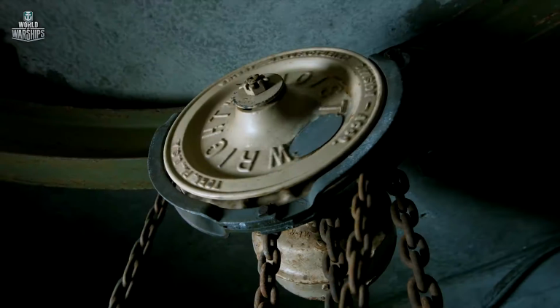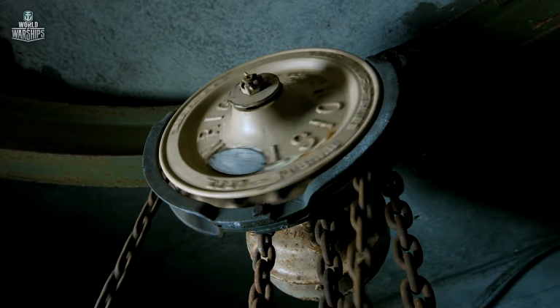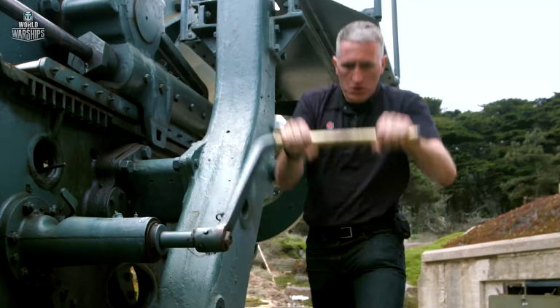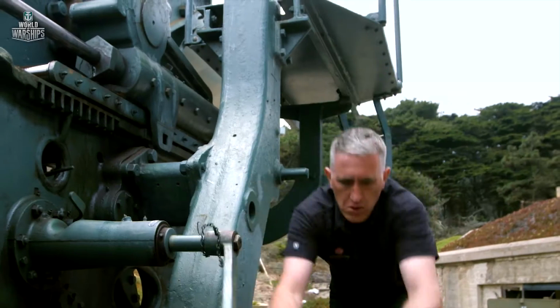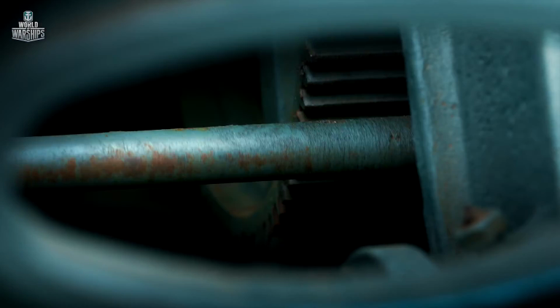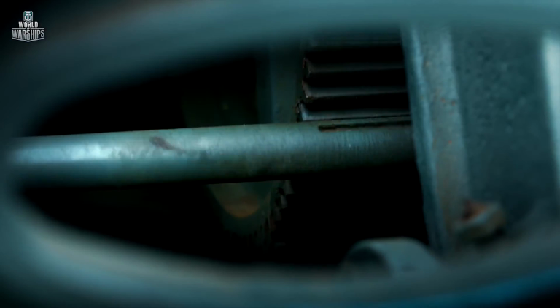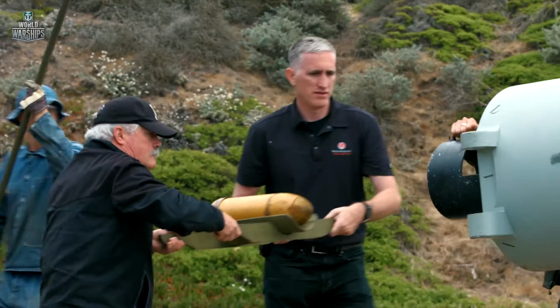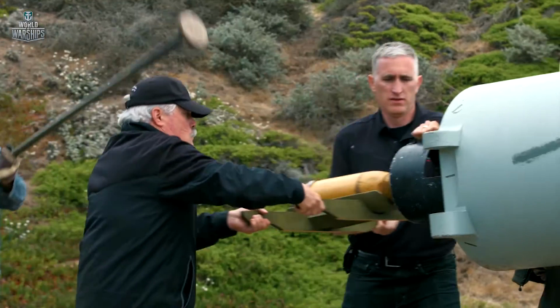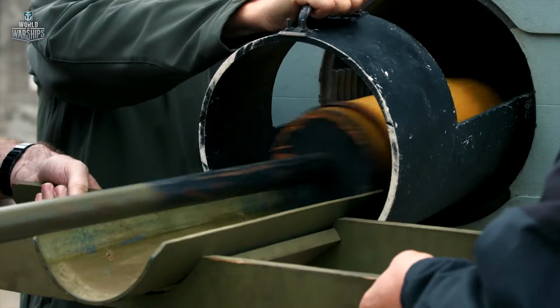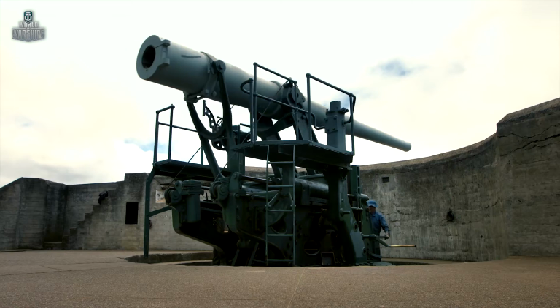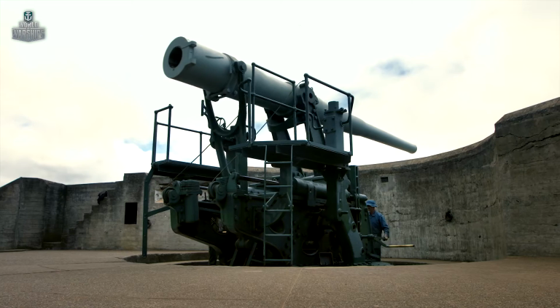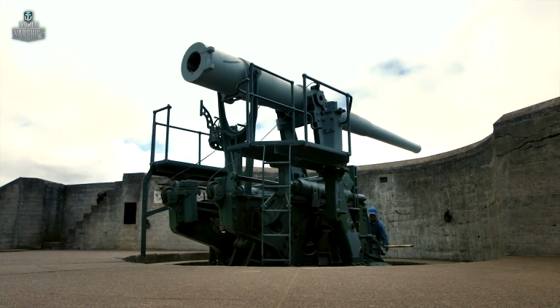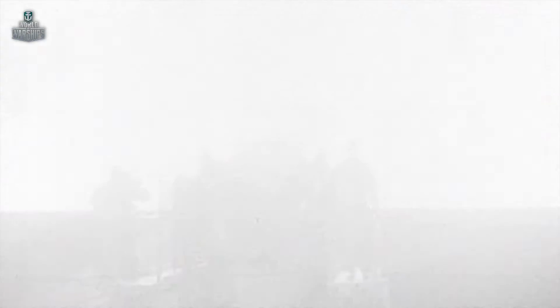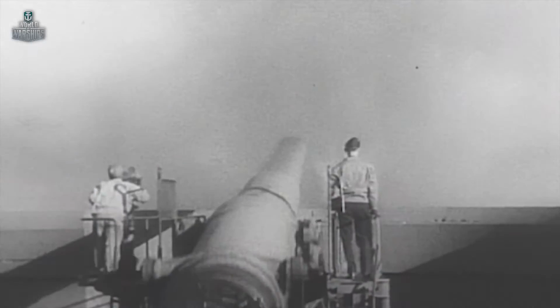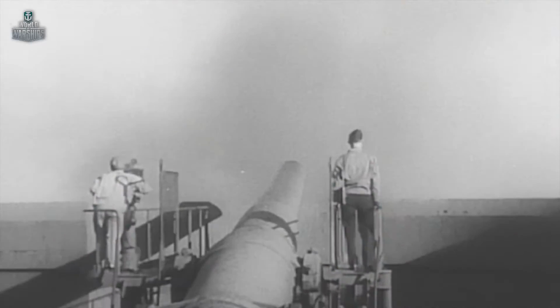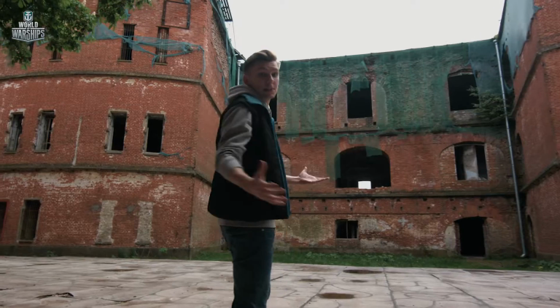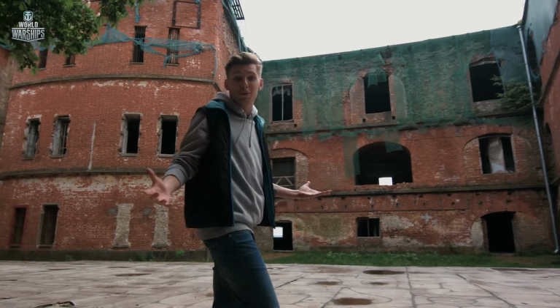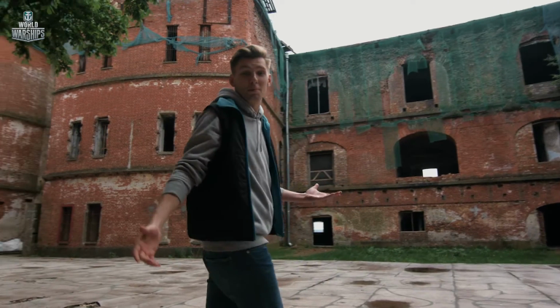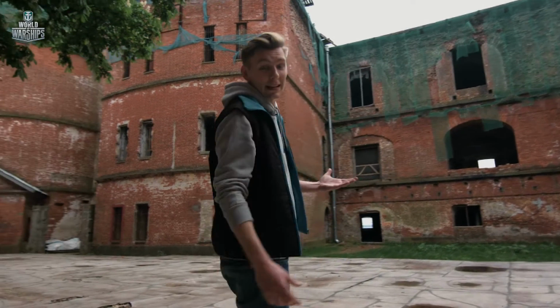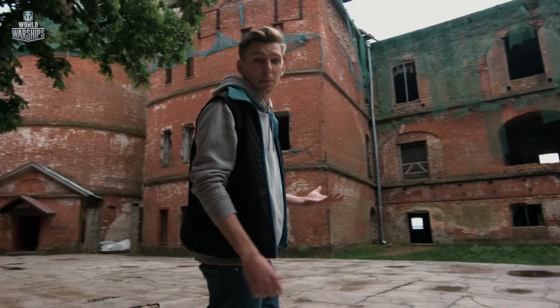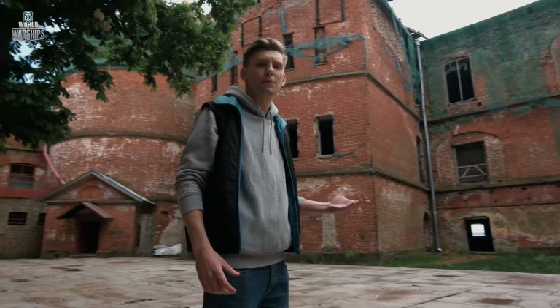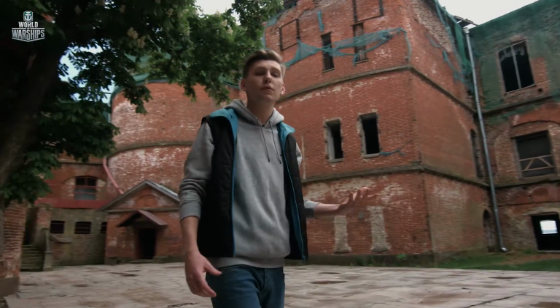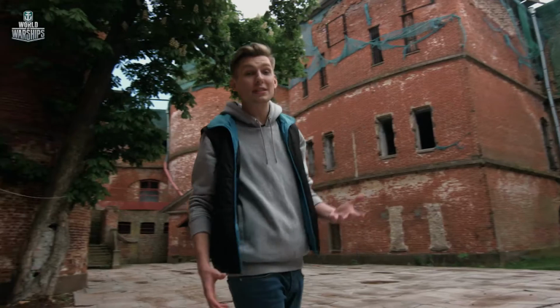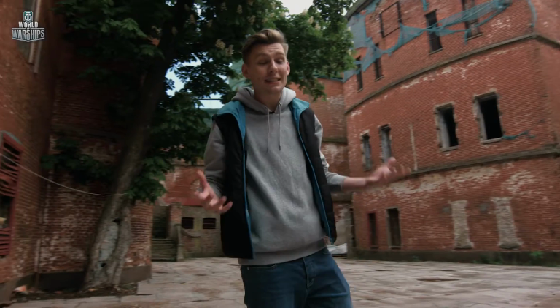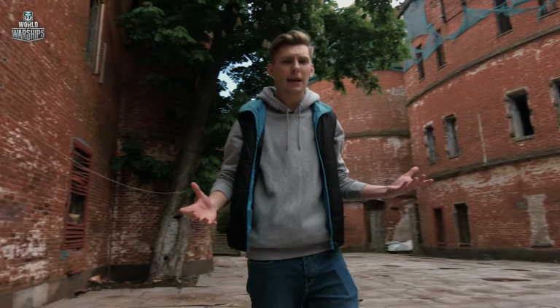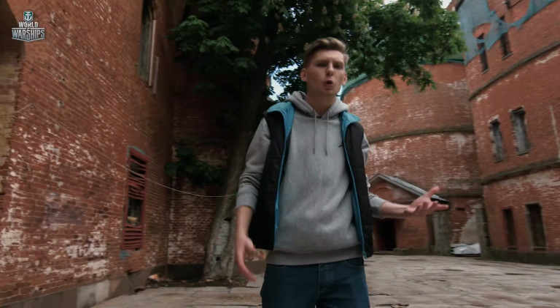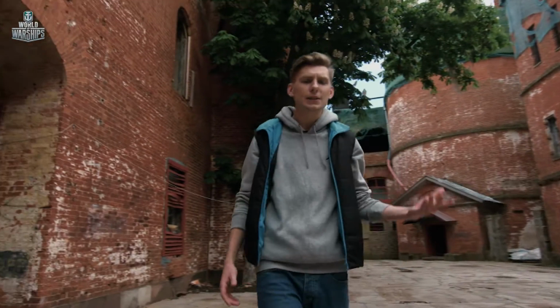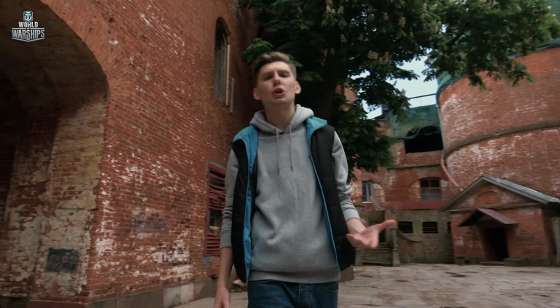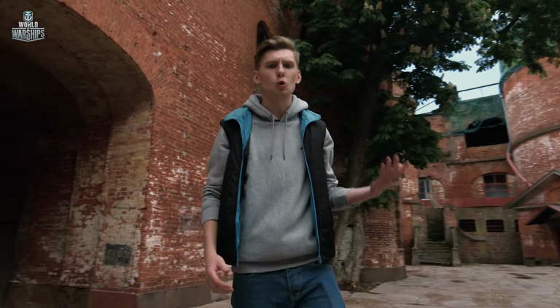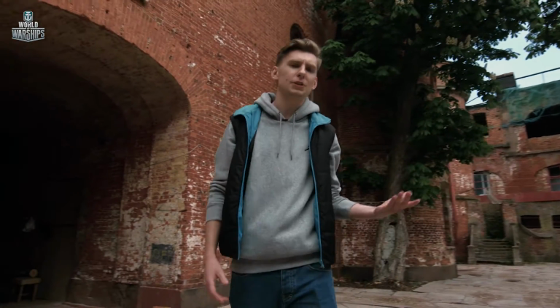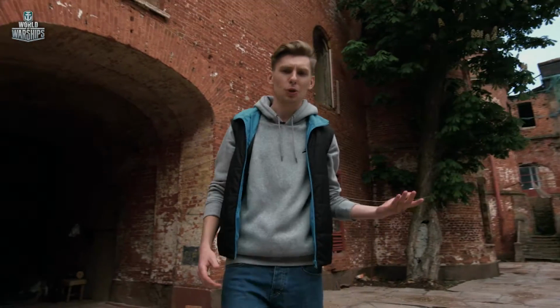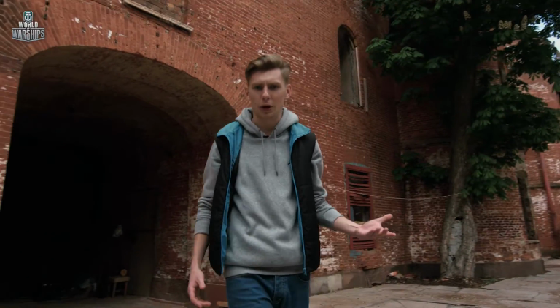They endured storms, enemy attacks, and the test of time. Here within the Emperor Alexander I fort, a group of scientists from a dedicated anti-plague laboratory fought the deadly disease.